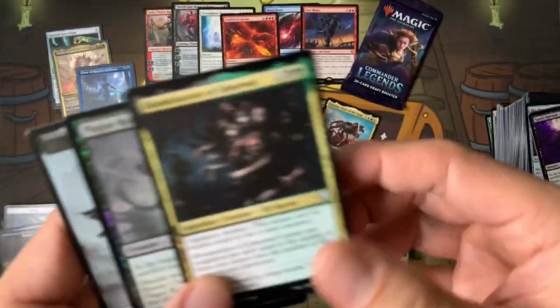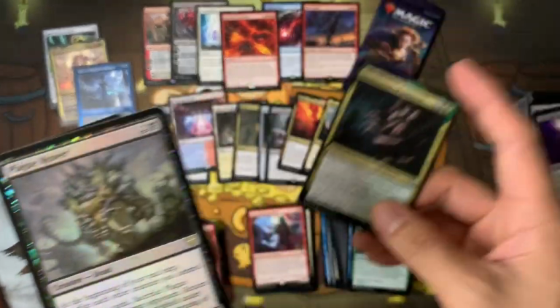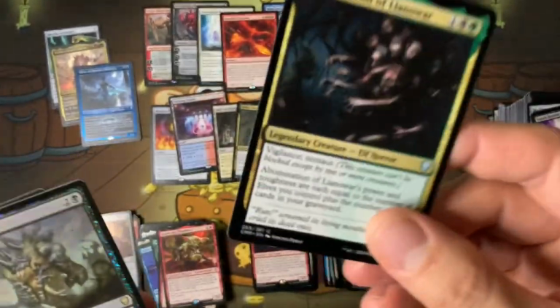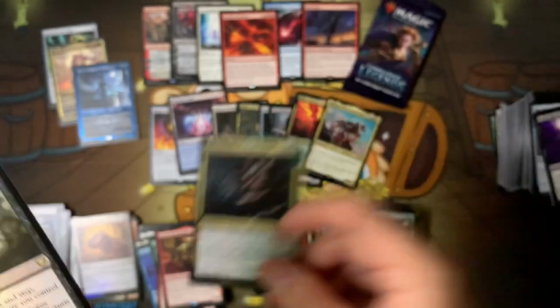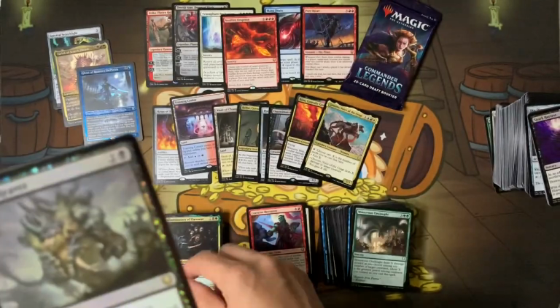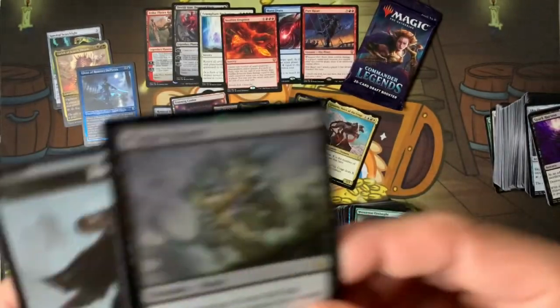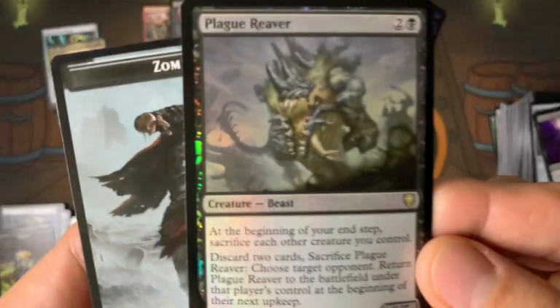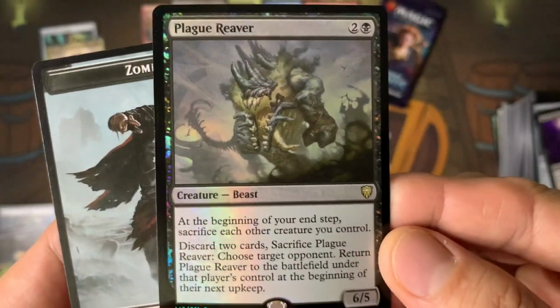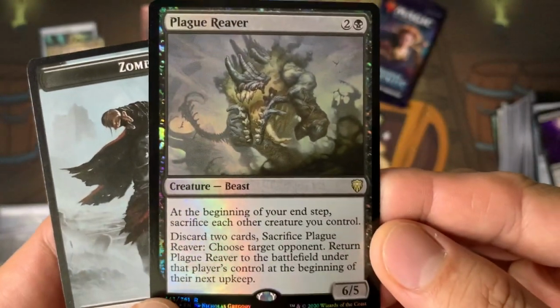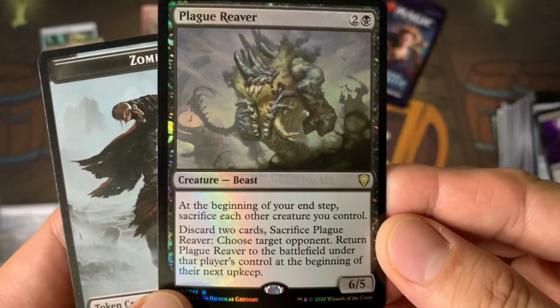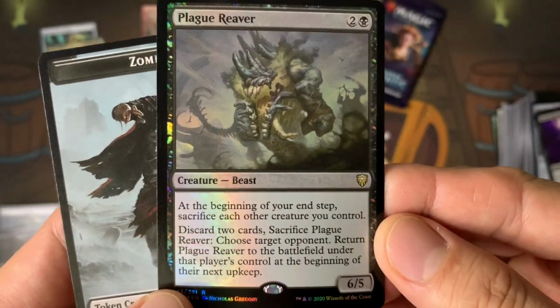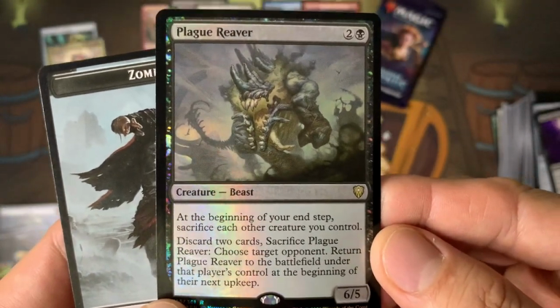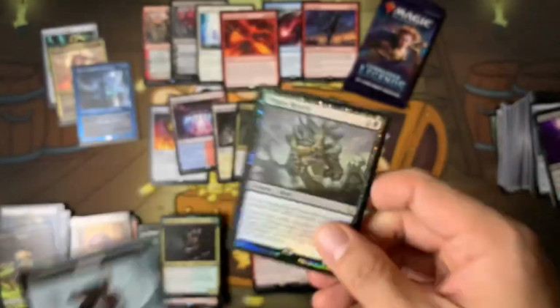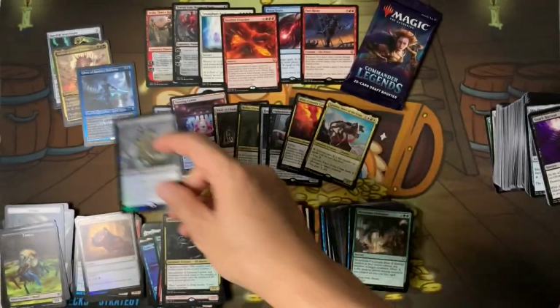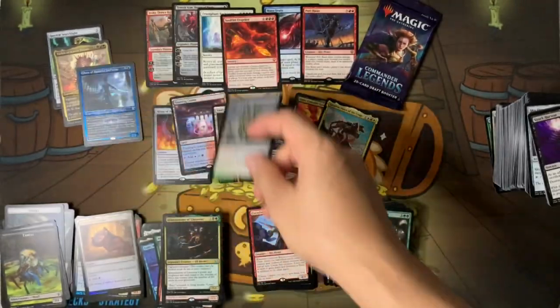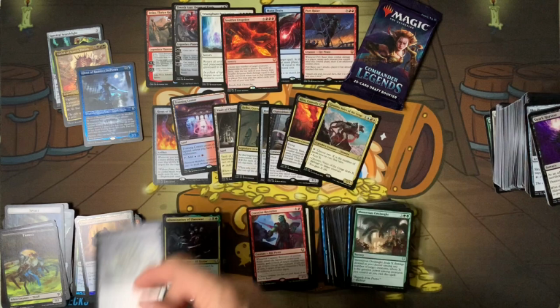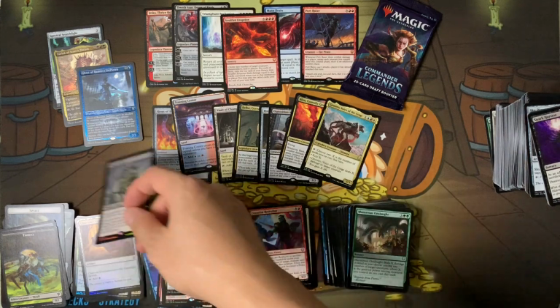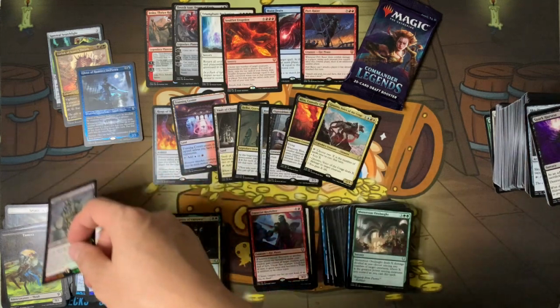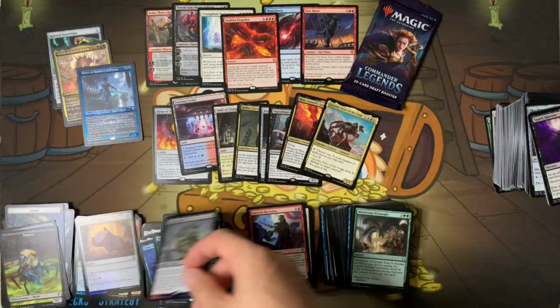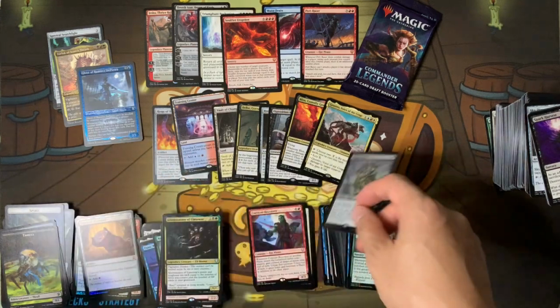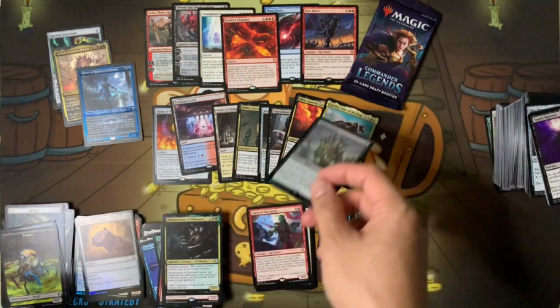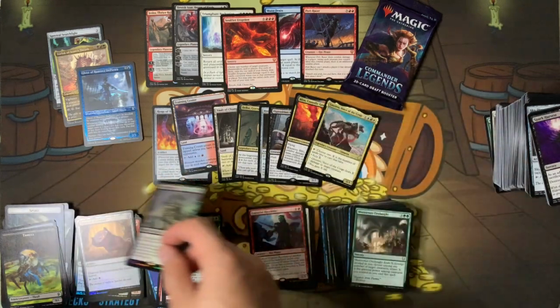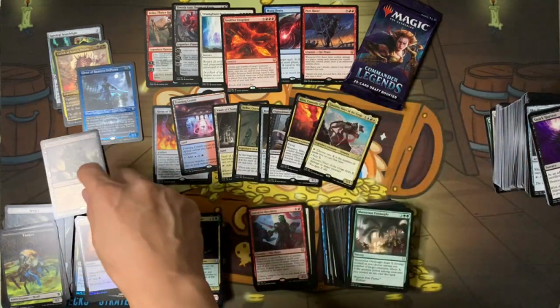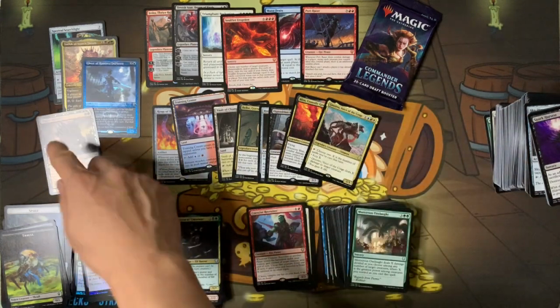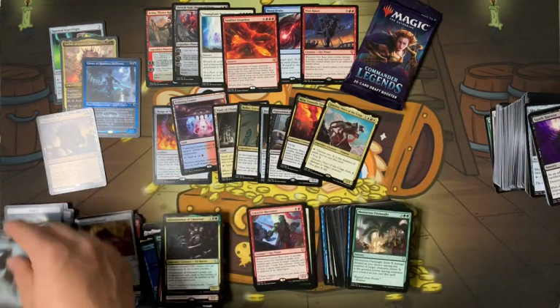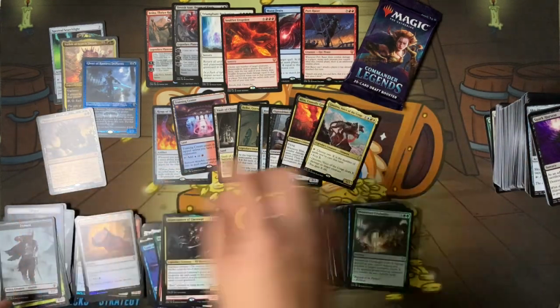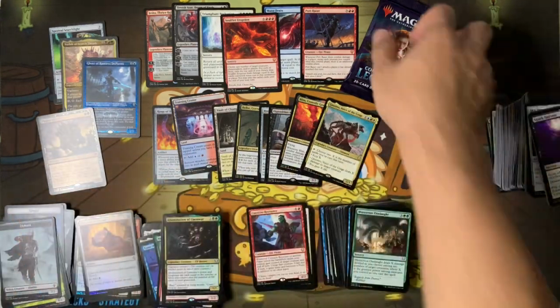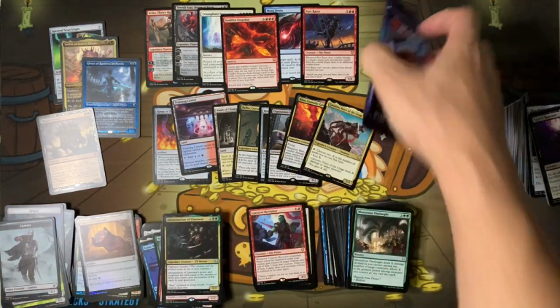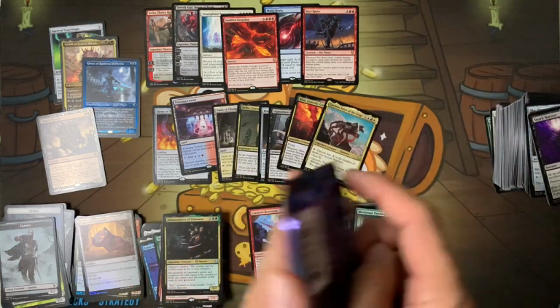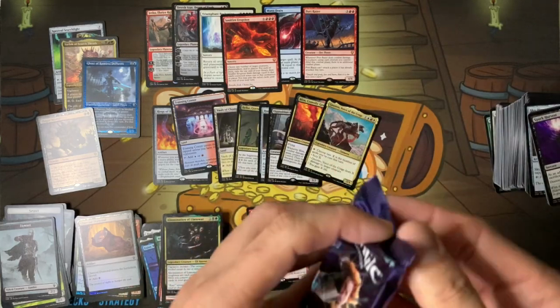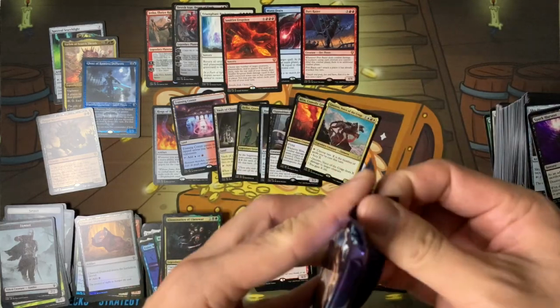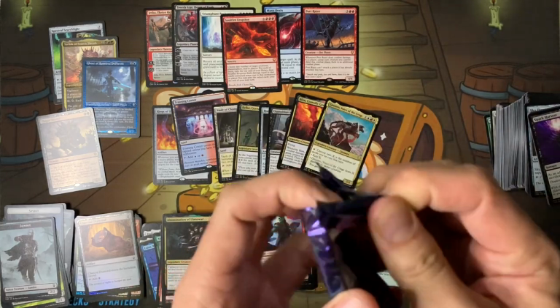Abomination of Llanowar — got this one. We got our four-rare pack! Plague Reaver — I don't think it's that great. One last pack, let's see what we get.